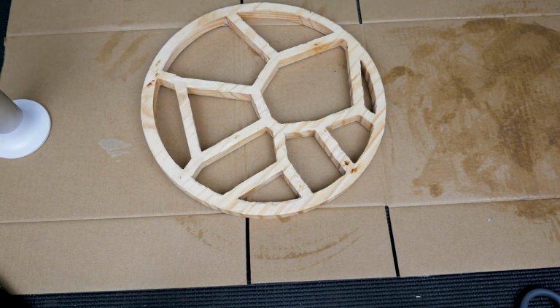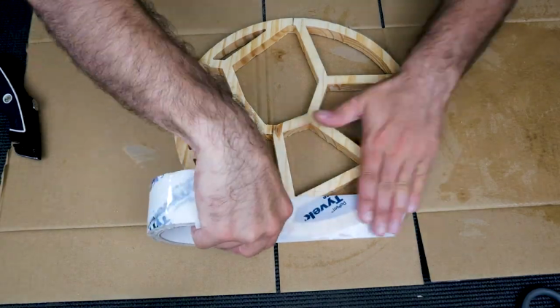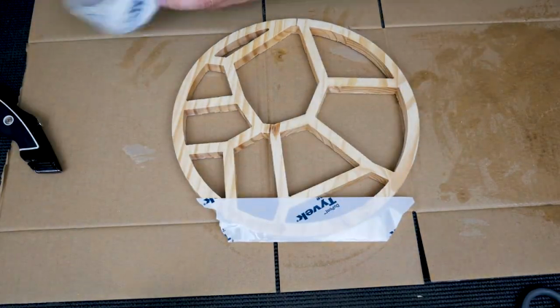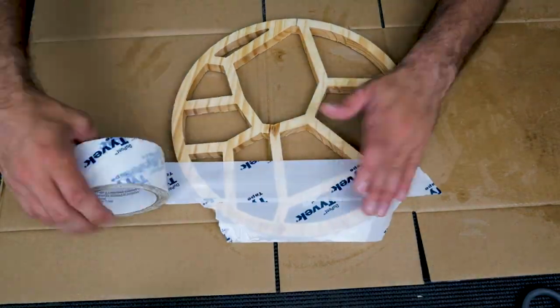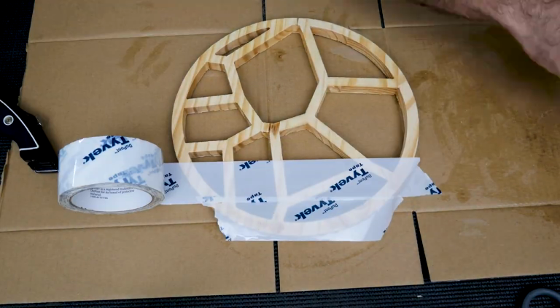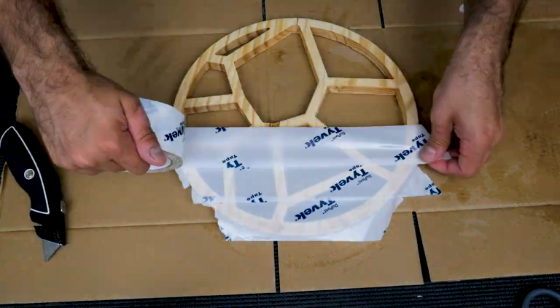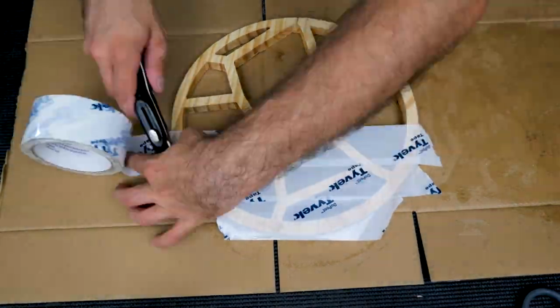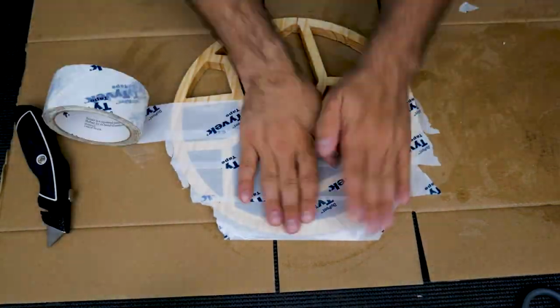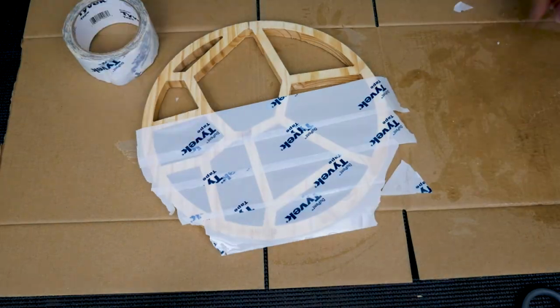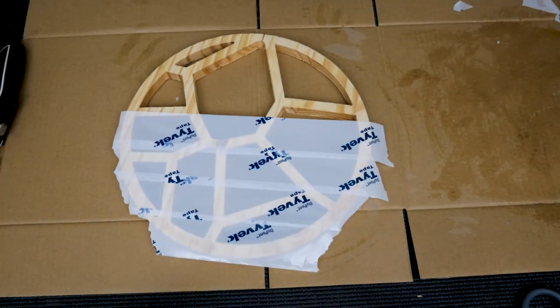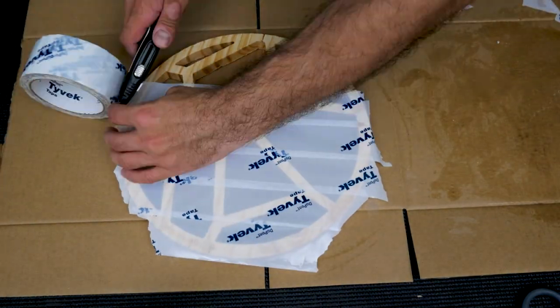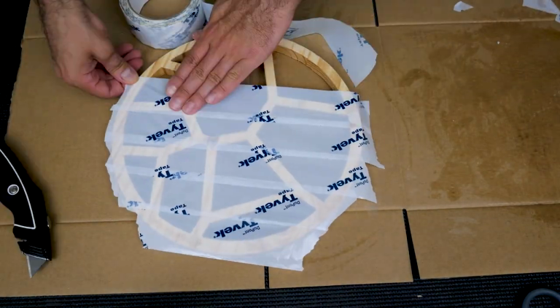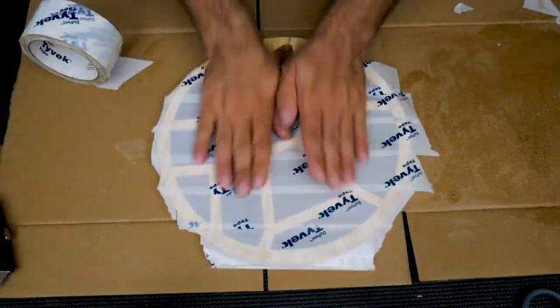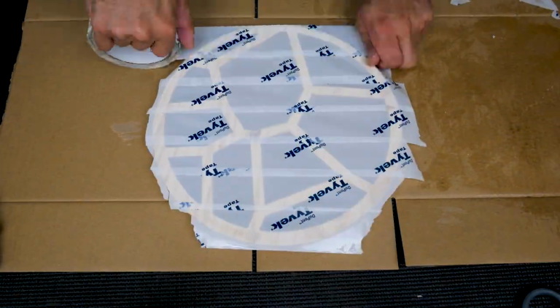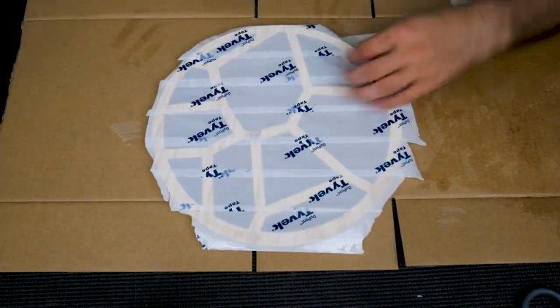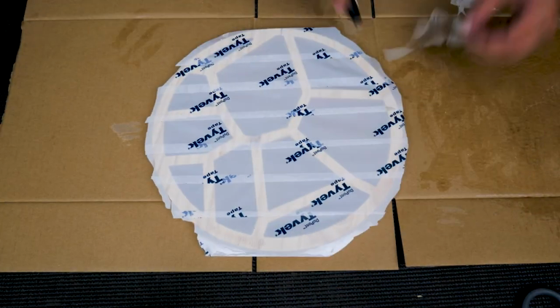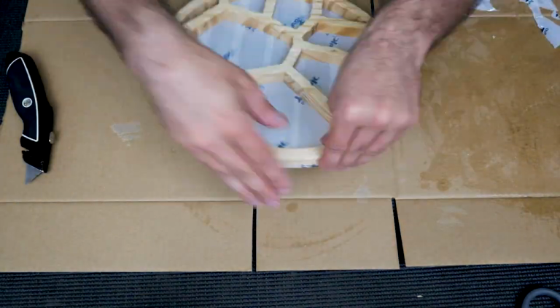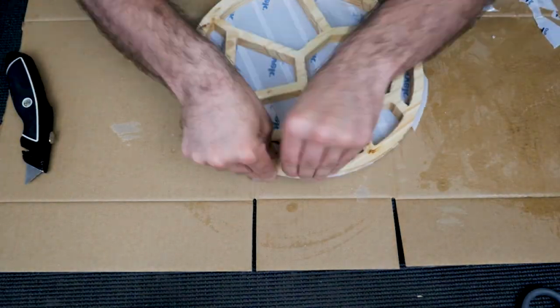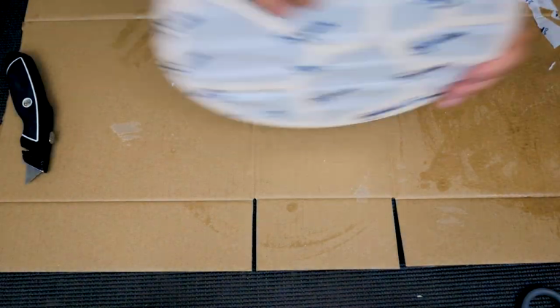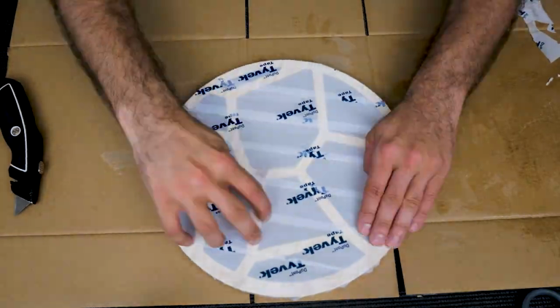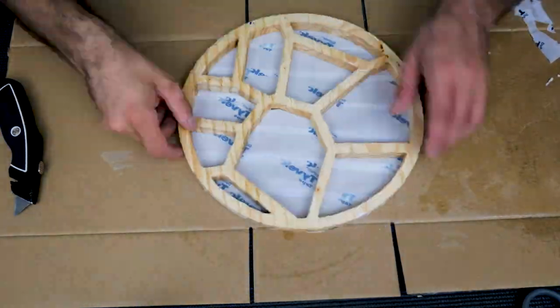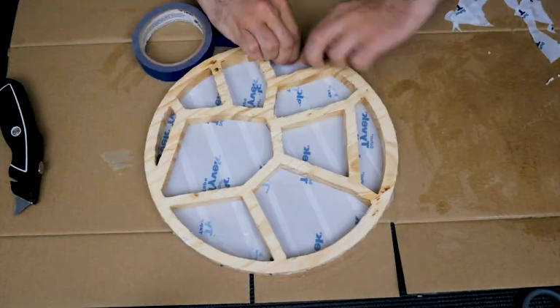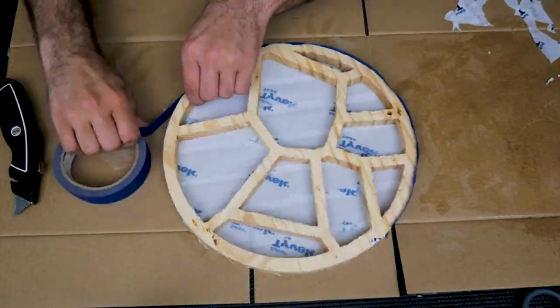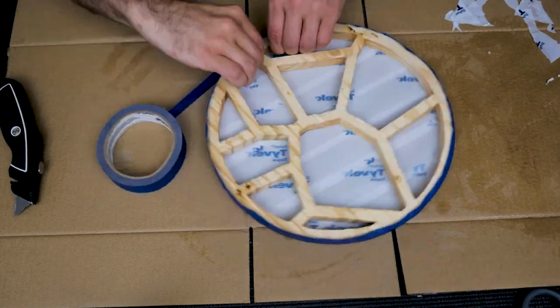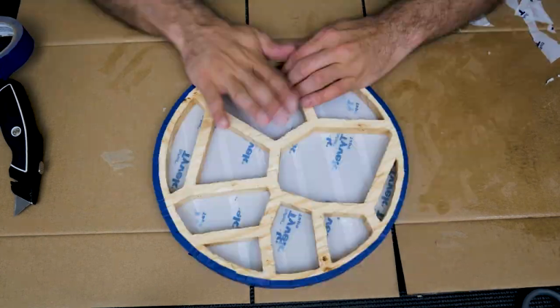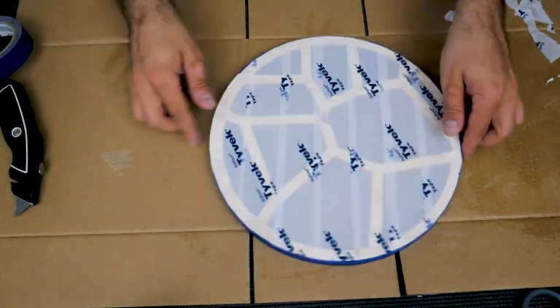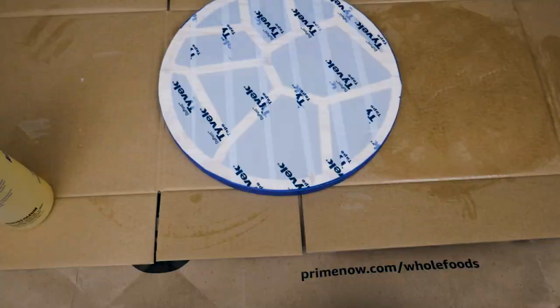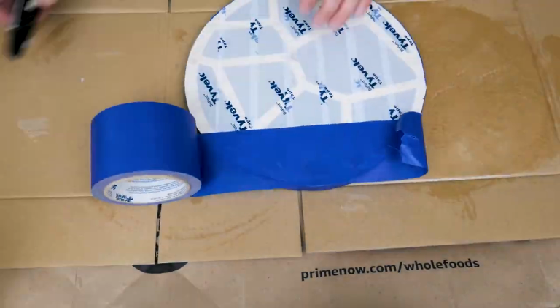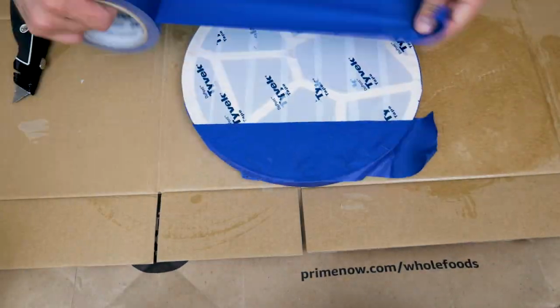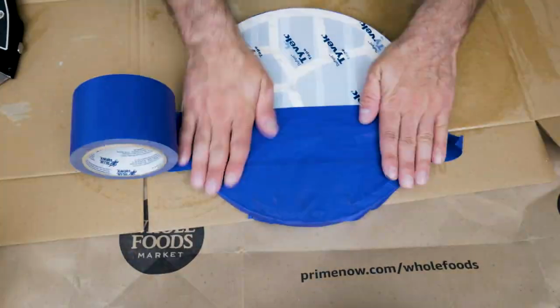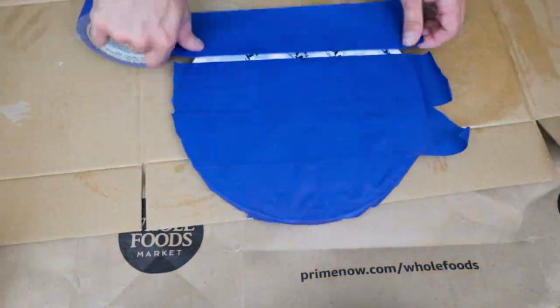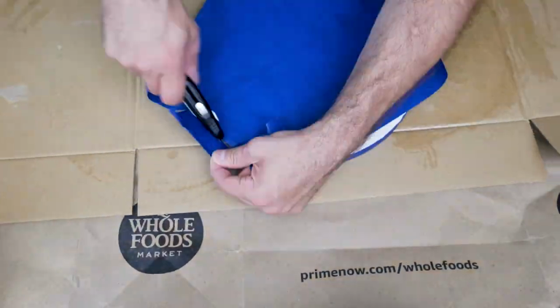I cover one side with Tyvek tape. This tape is often used in resin molds and things like that because it is so thick and rugged, and the adhesive is very strong.